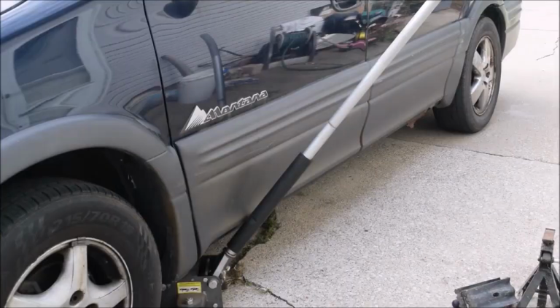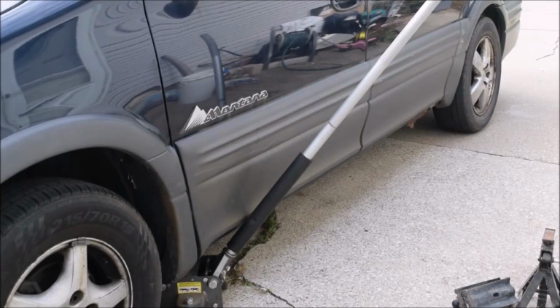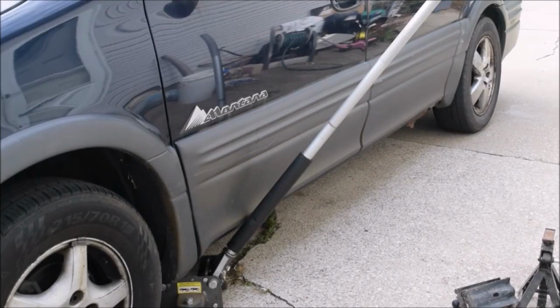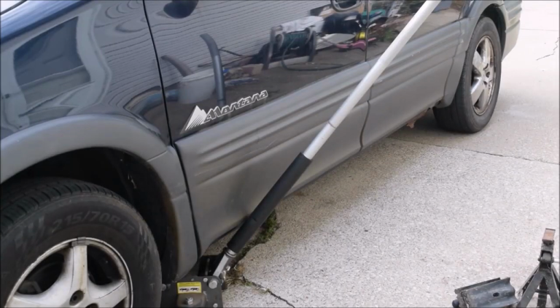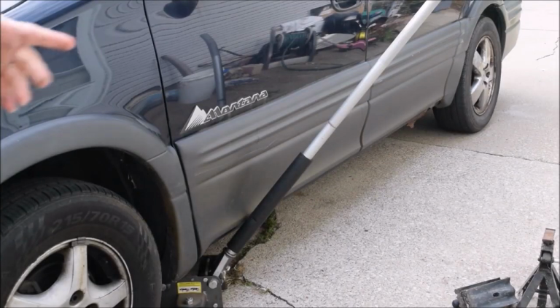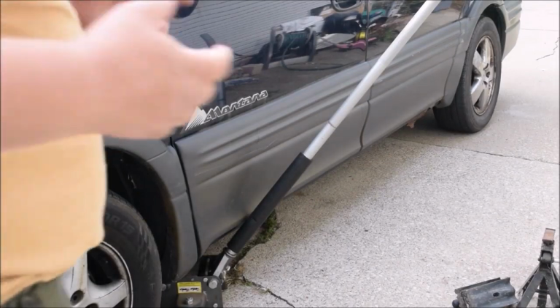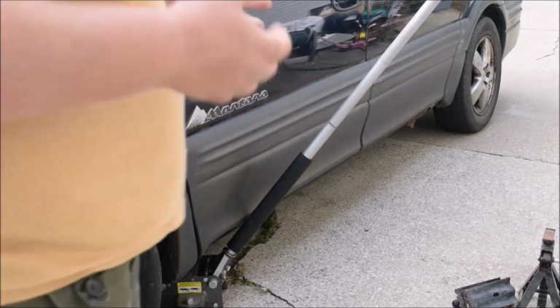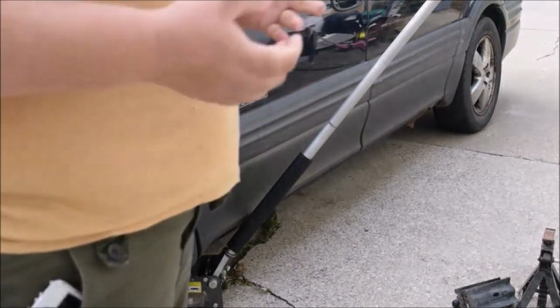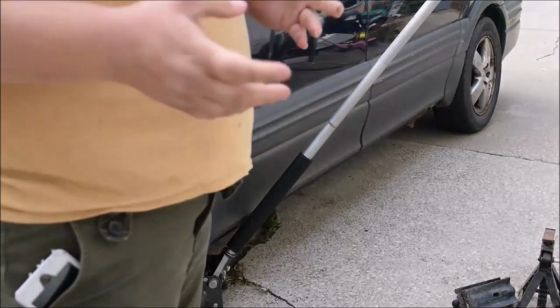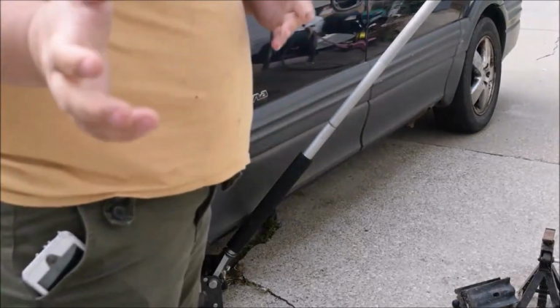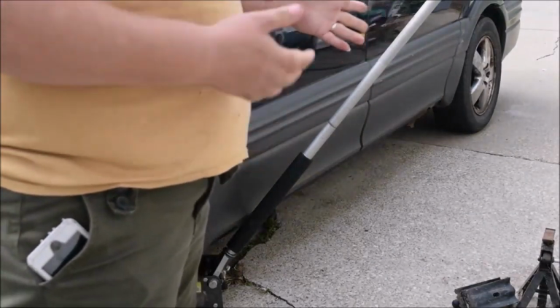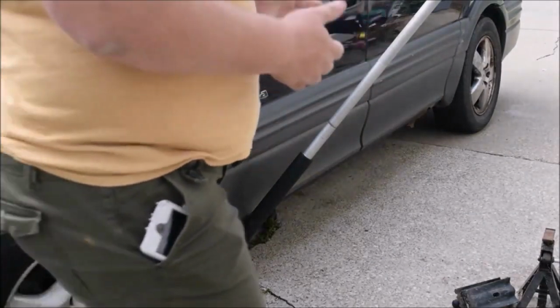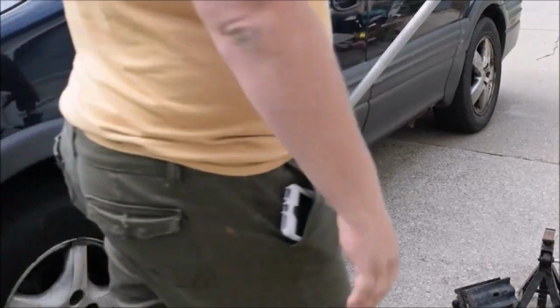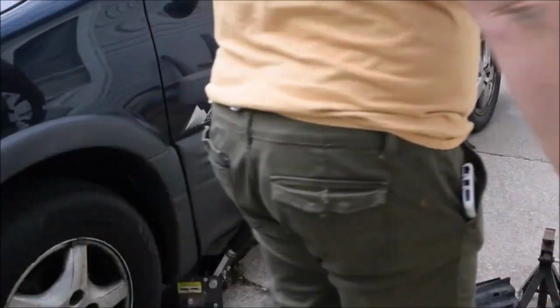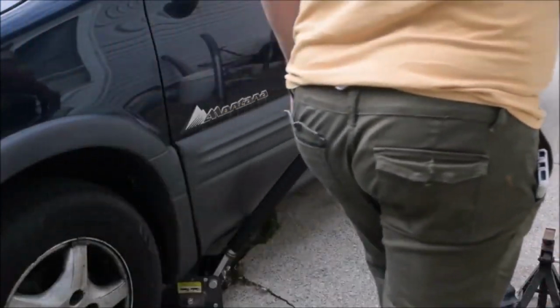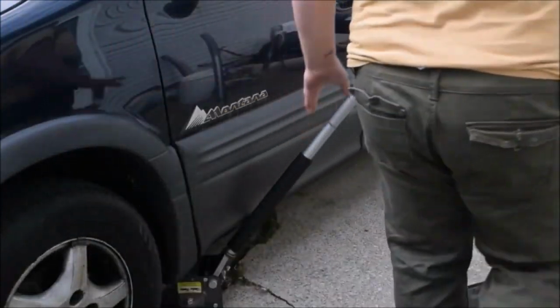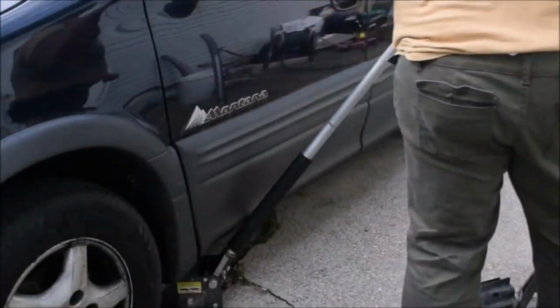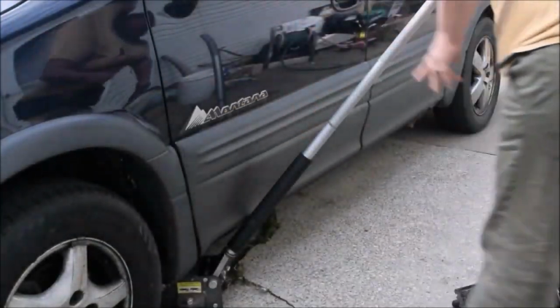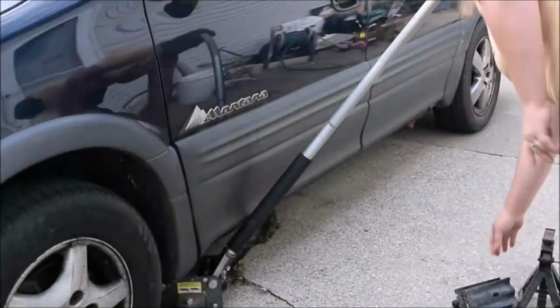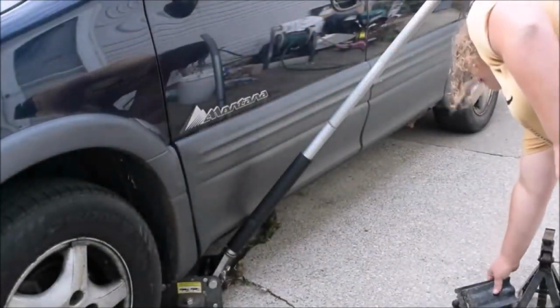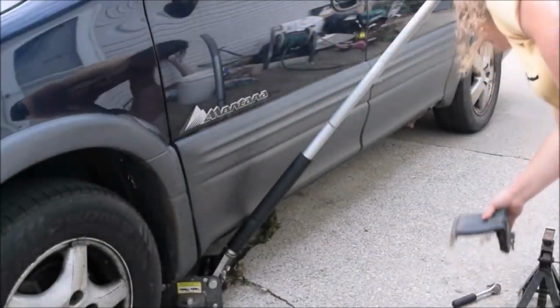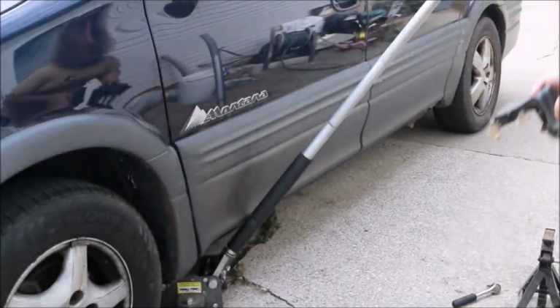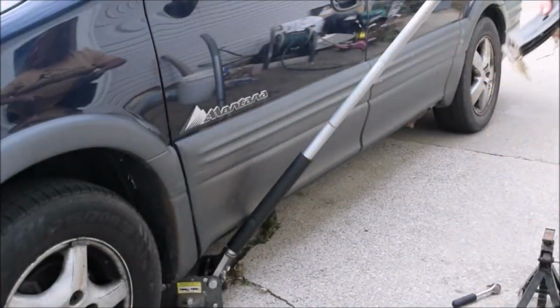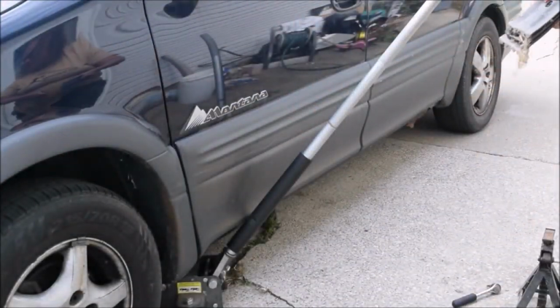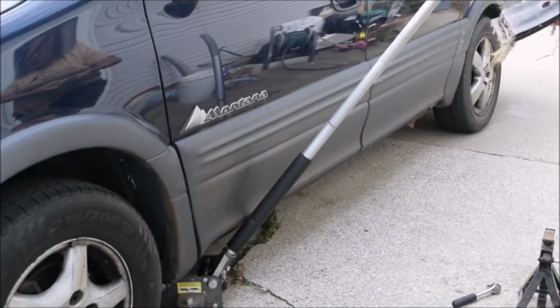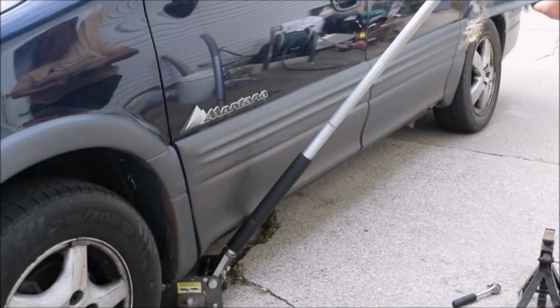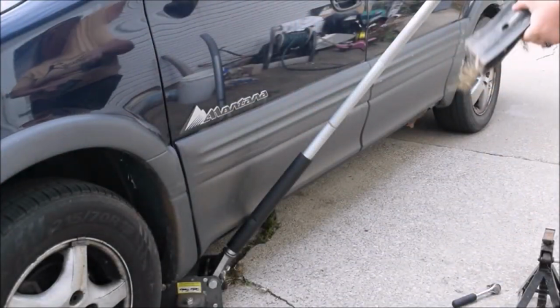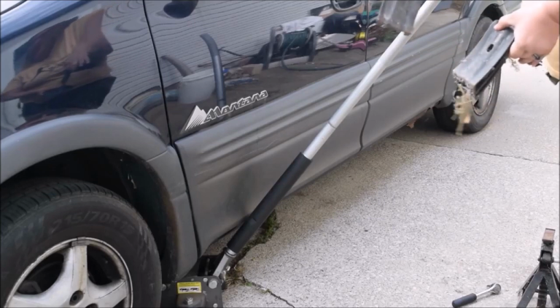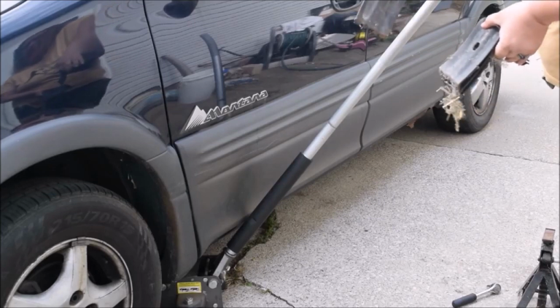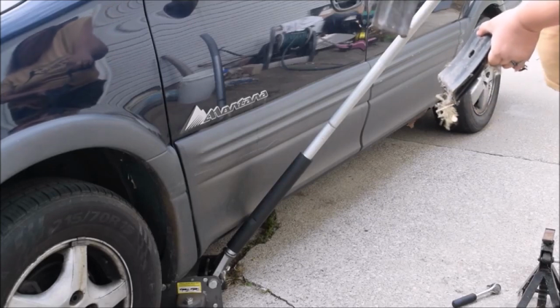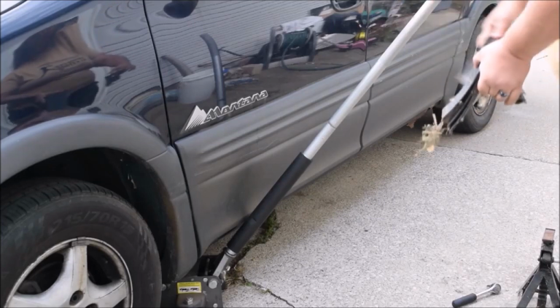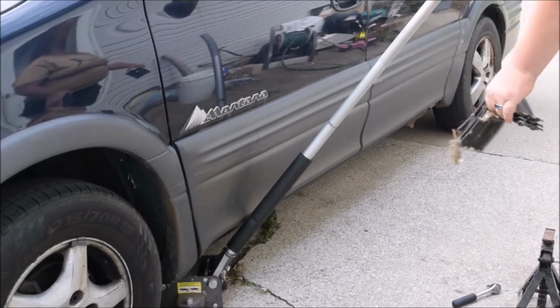For starters, just to reduce the risk of the car rolling once it's jacked up, chuck the tires. I've got some chucks here — we're going to chuck the tires.